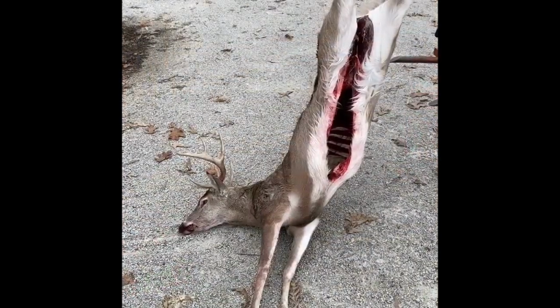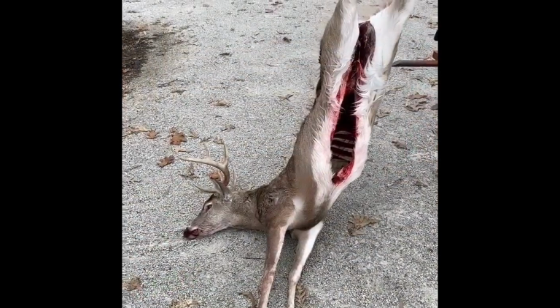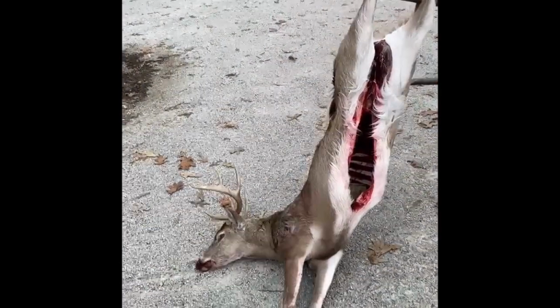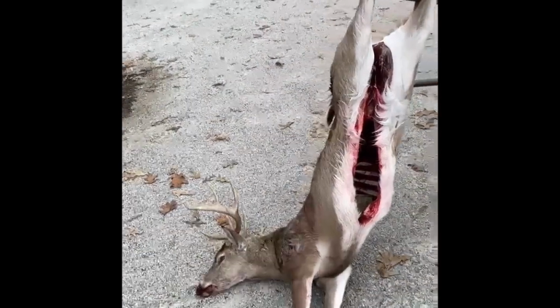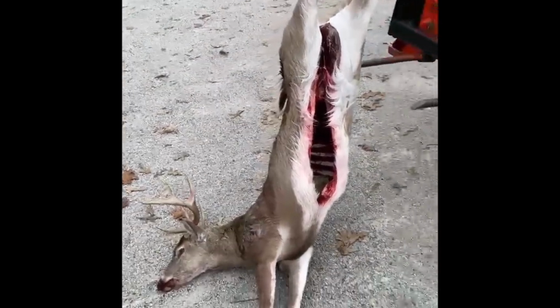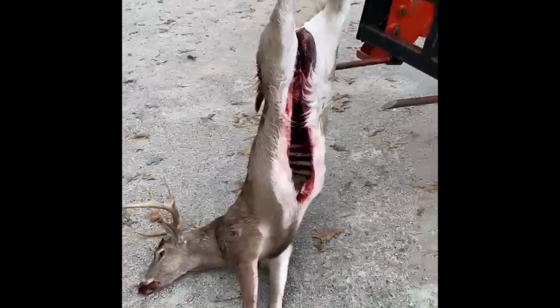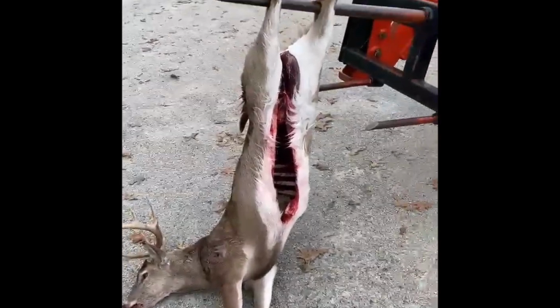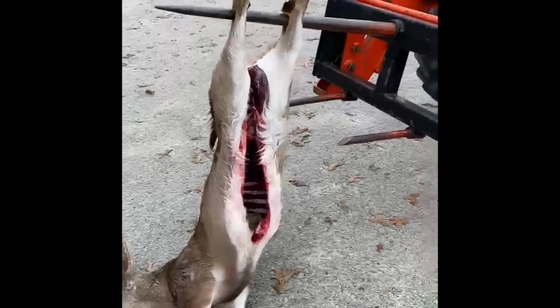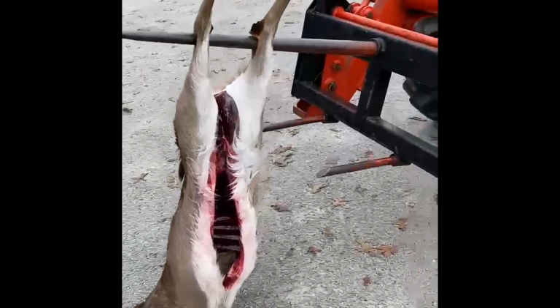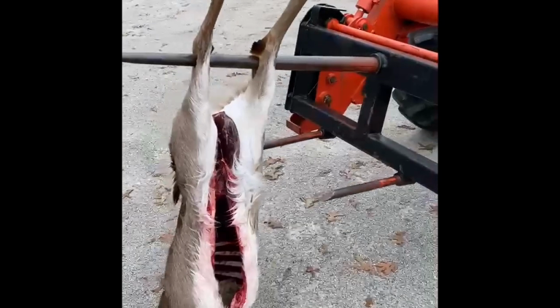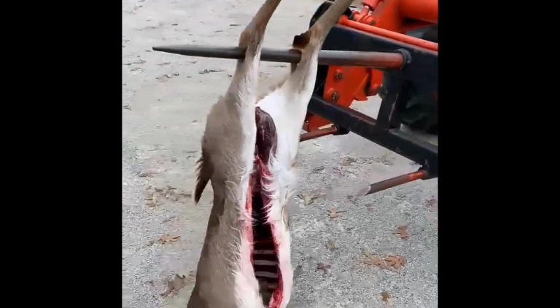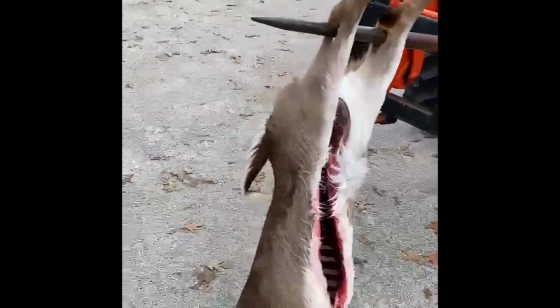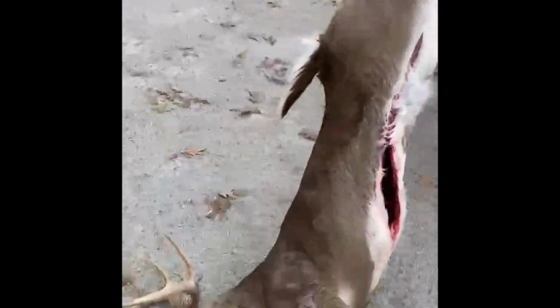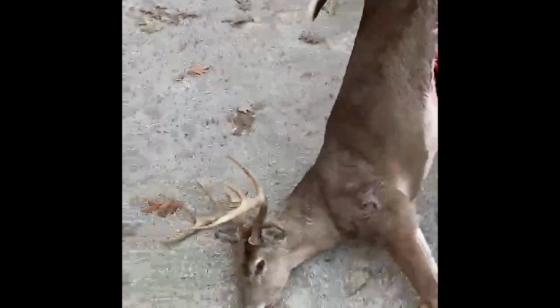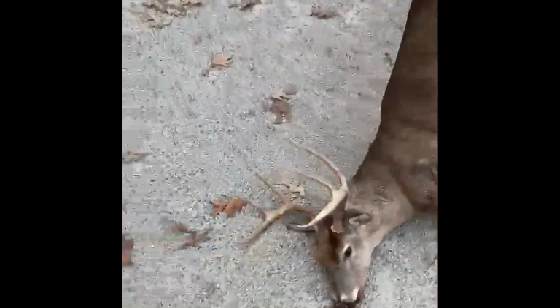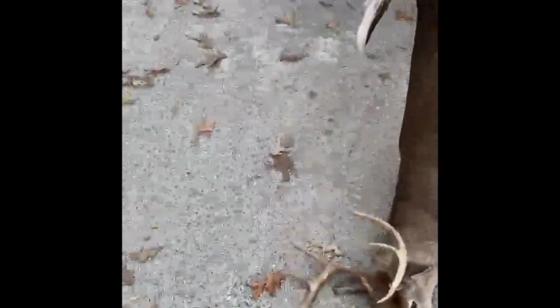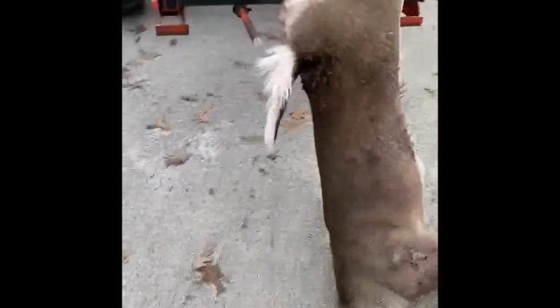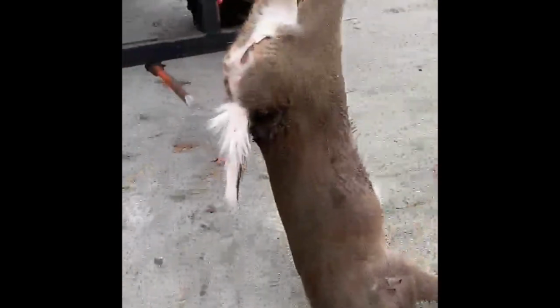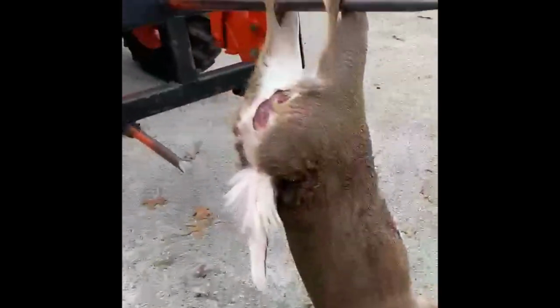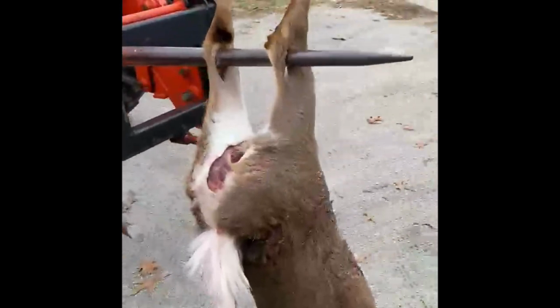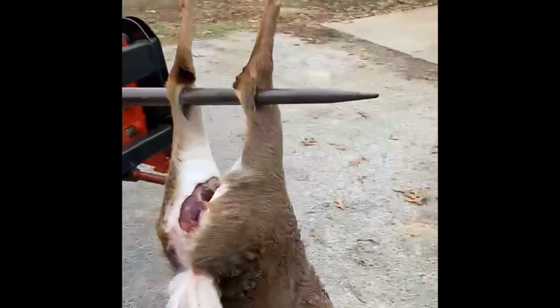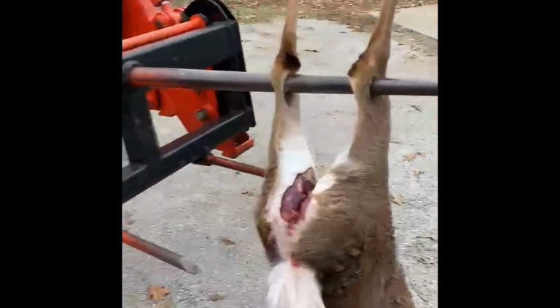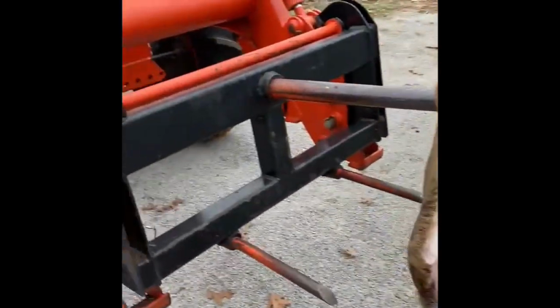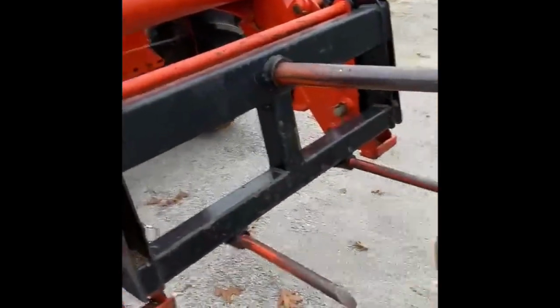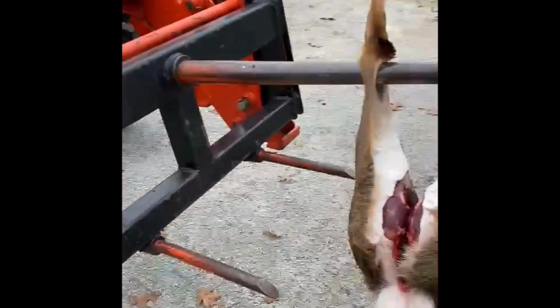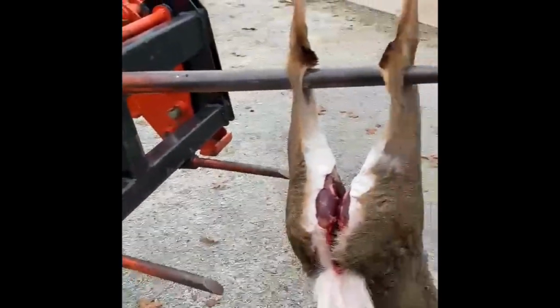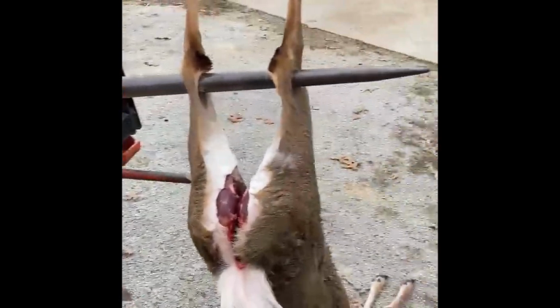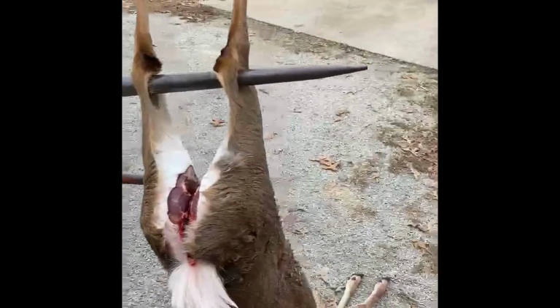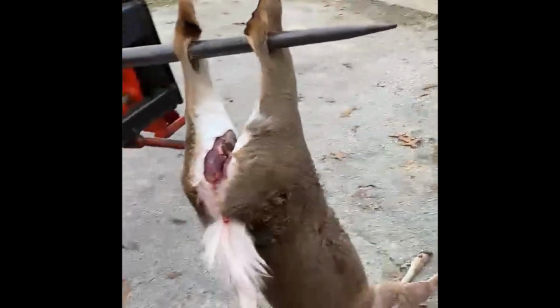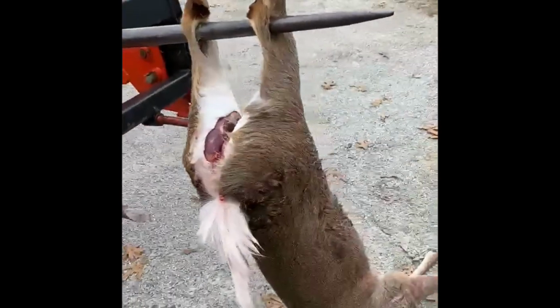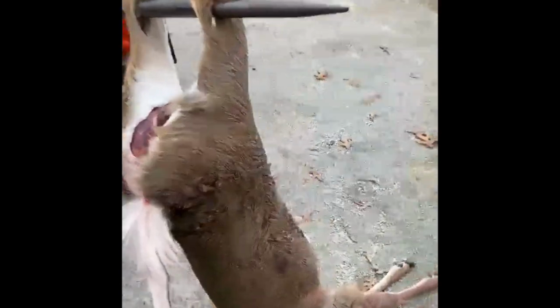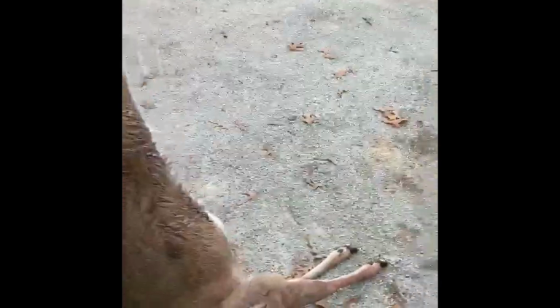I'm going to lift this dude up. As you can see, we've got him on the hay spear and I want to lift him up. Got a little trick with some vice grips to keep the legs spread apart.